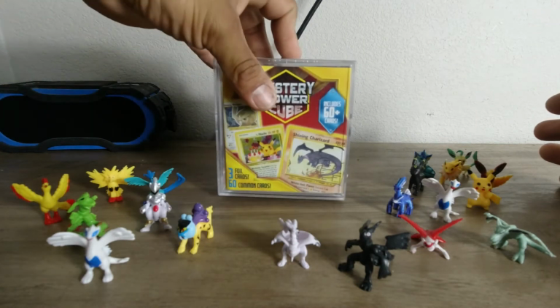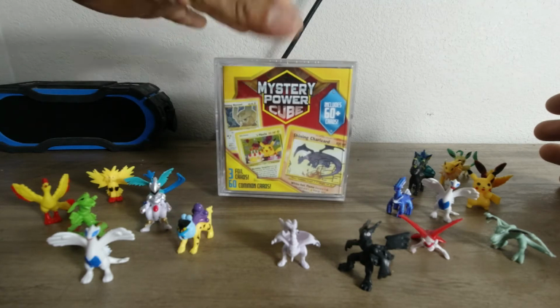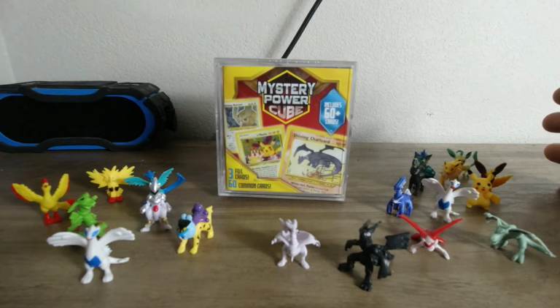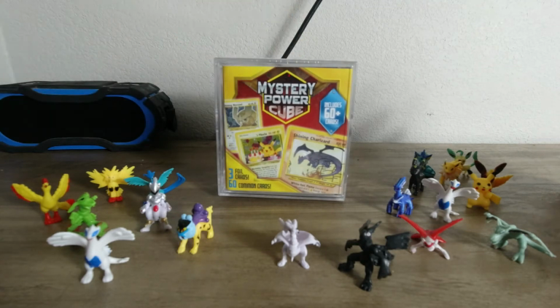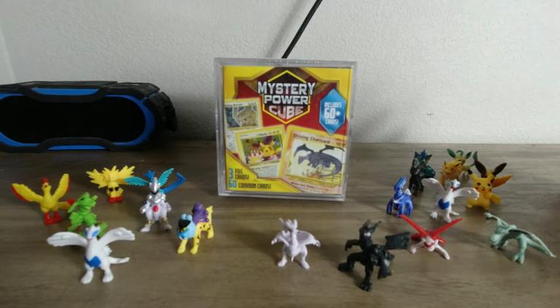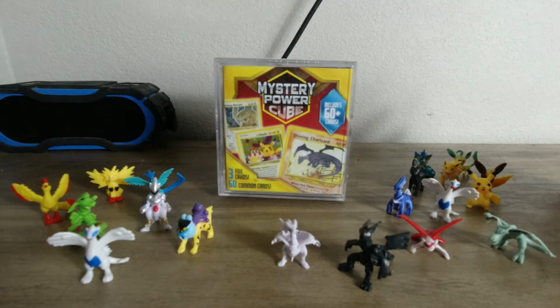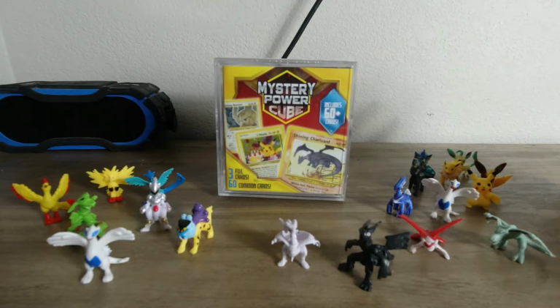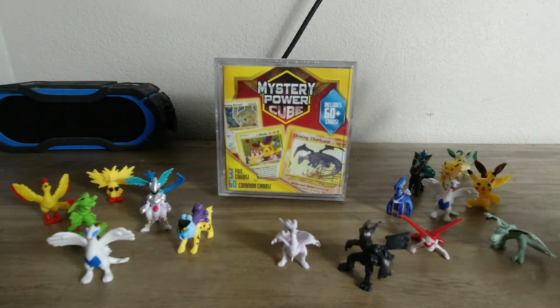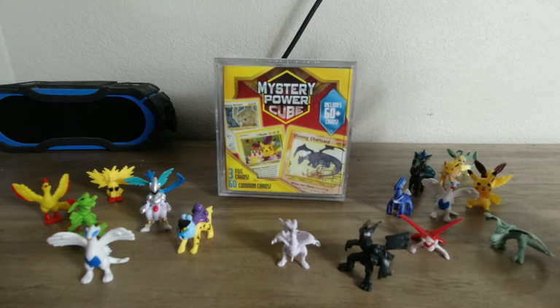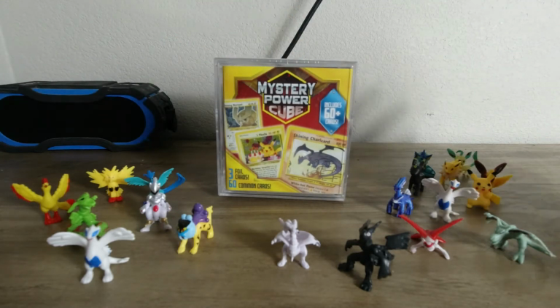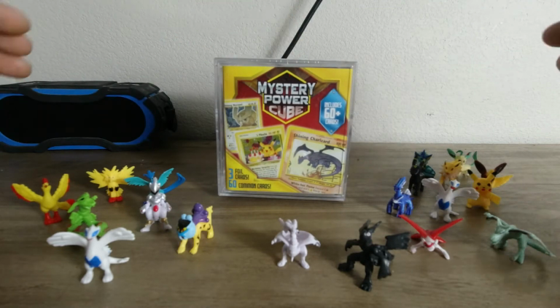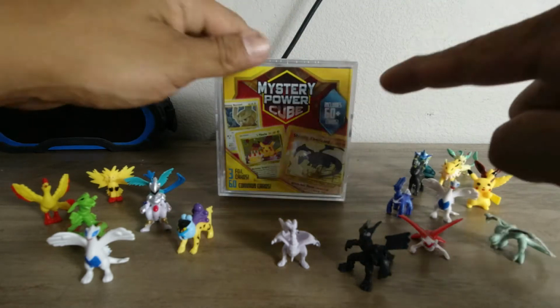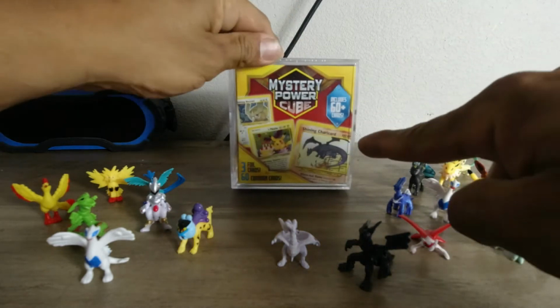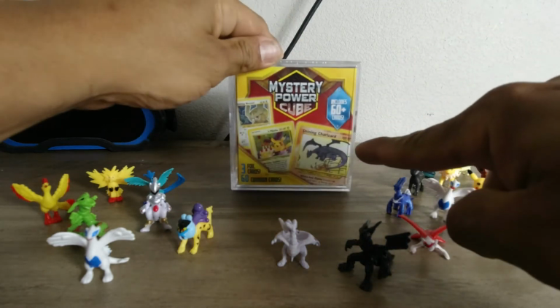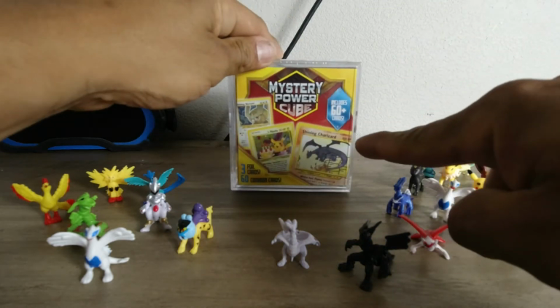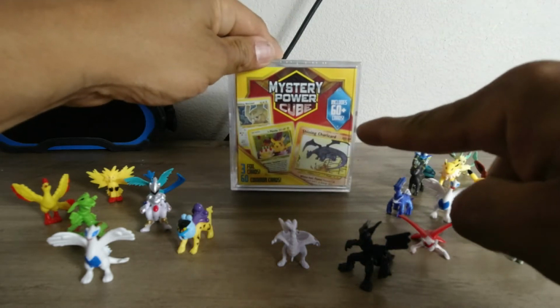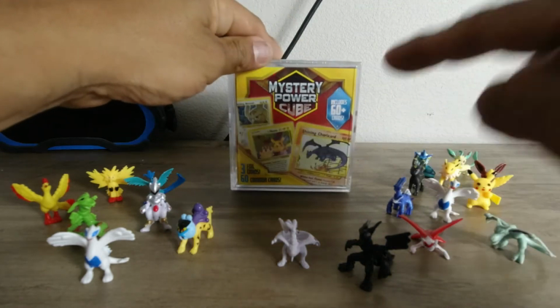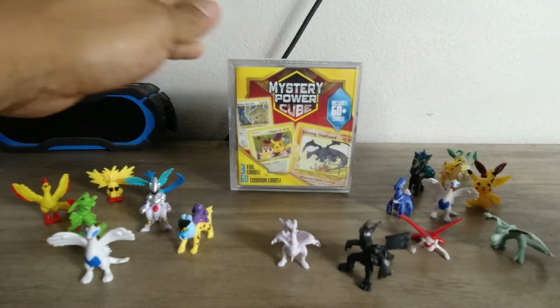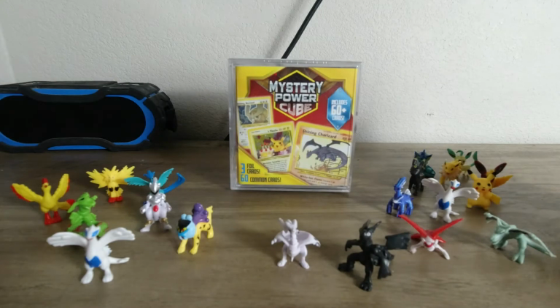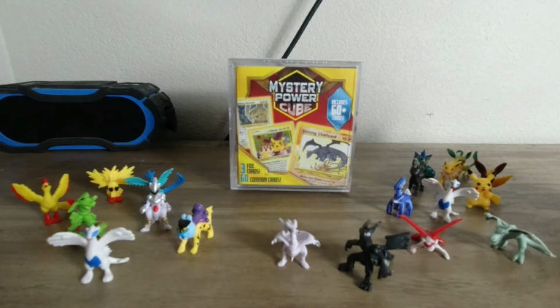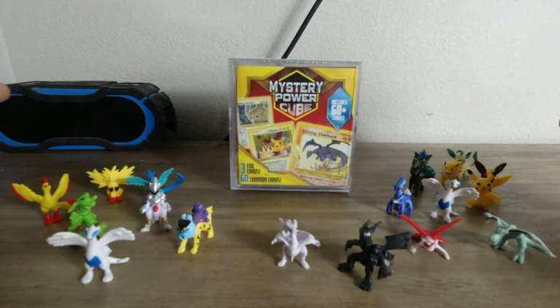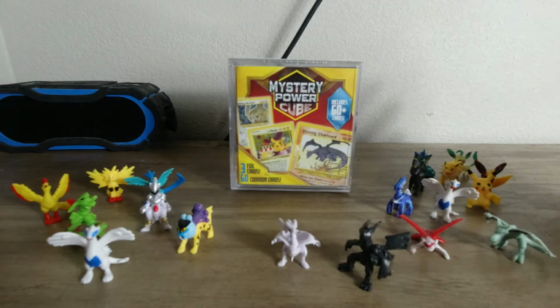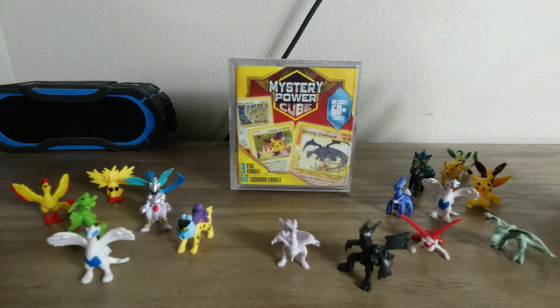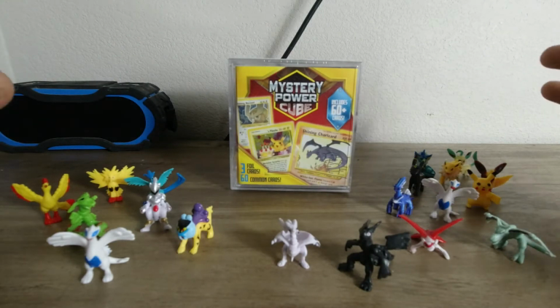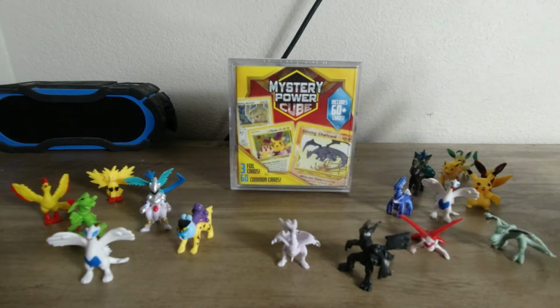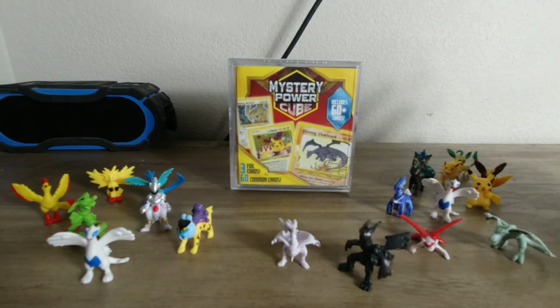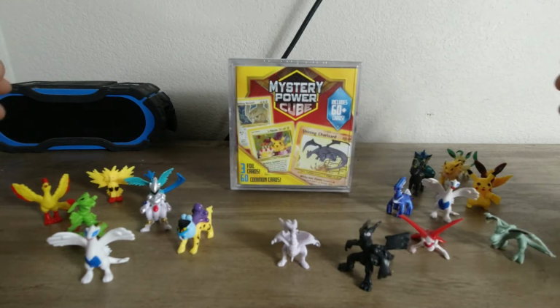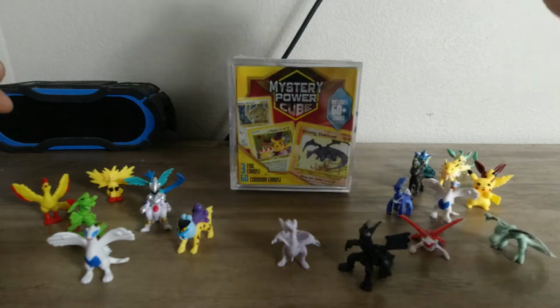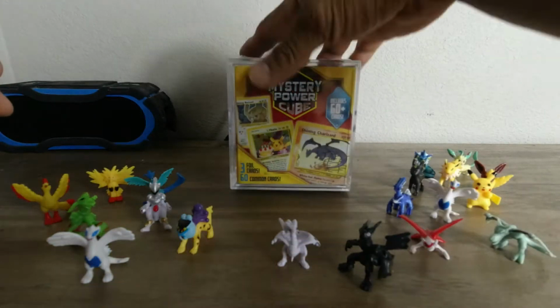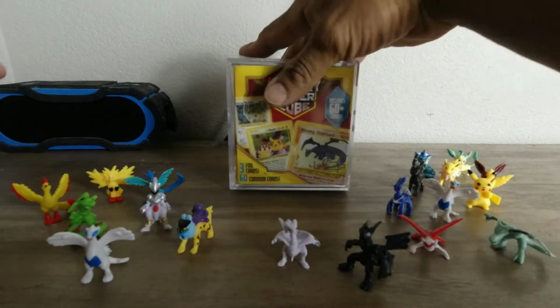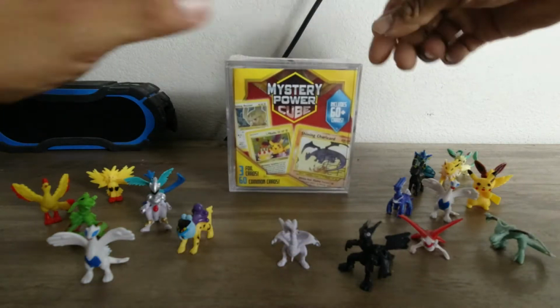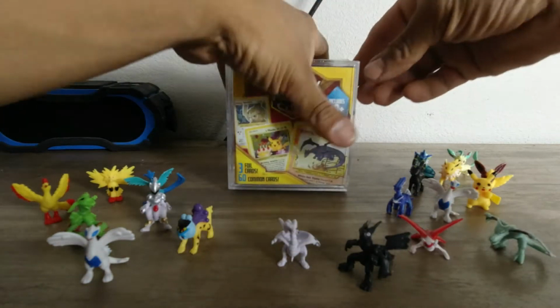Today we're going to open it up and hopefully I score something. I want that shiny Charizard — that's what I'm looking for. But hey, if I get a hit I'll be happy, so let's get straight to it.